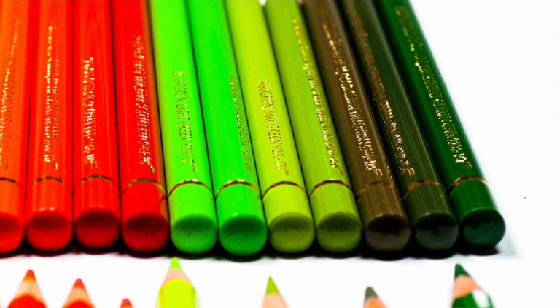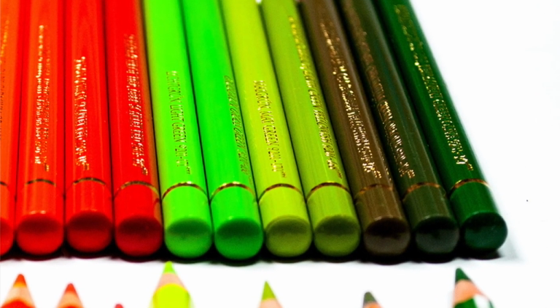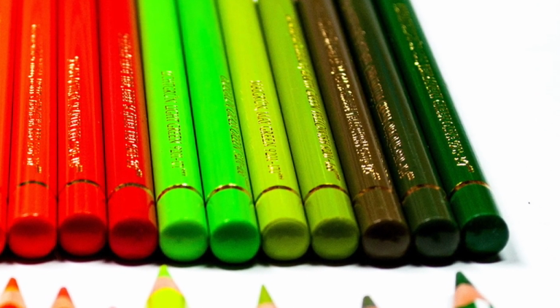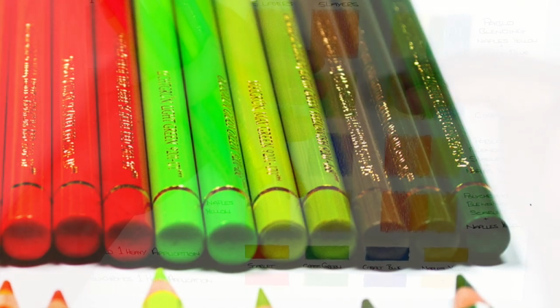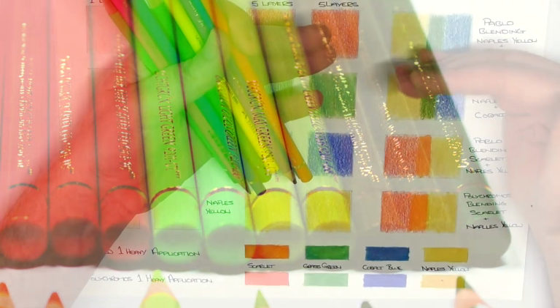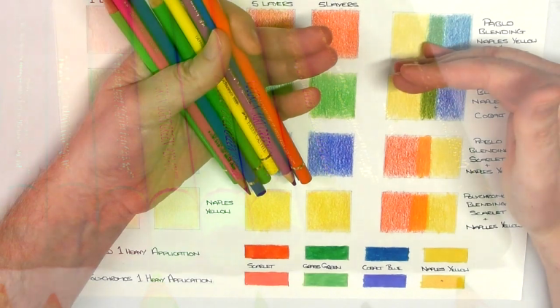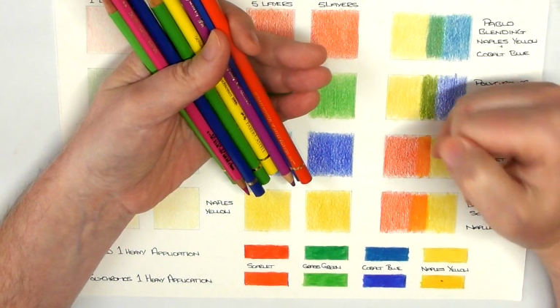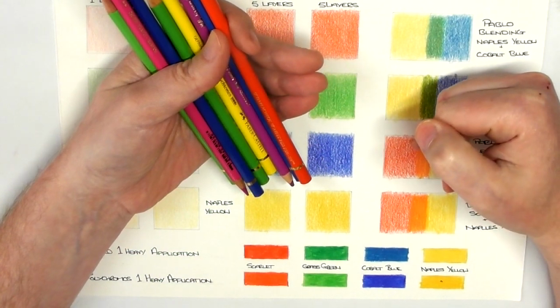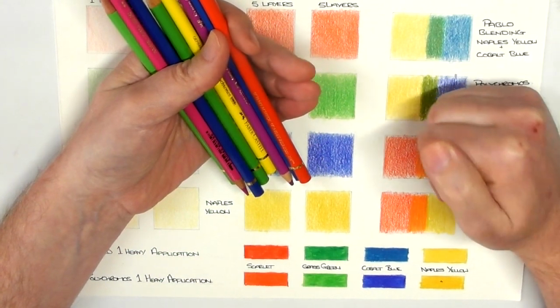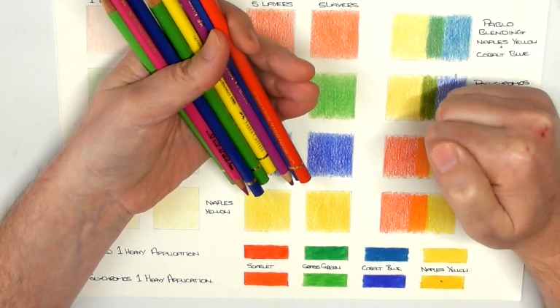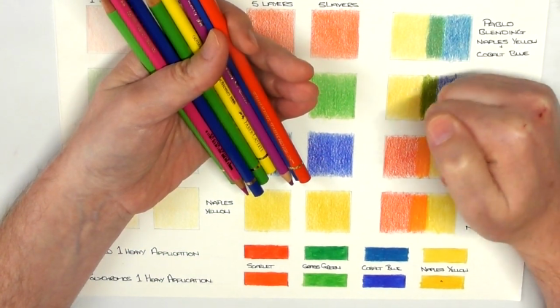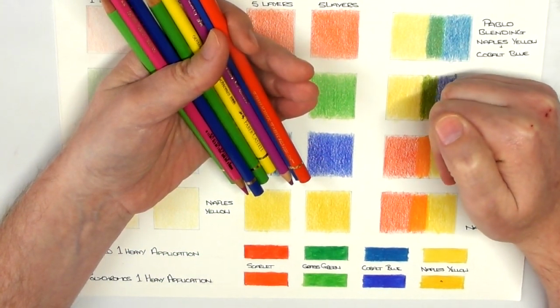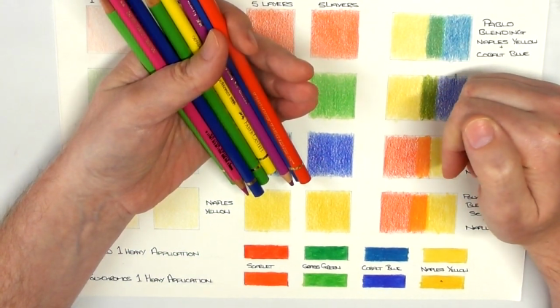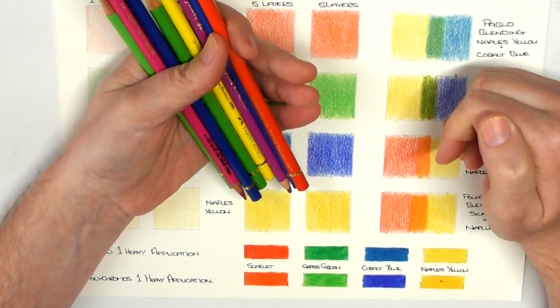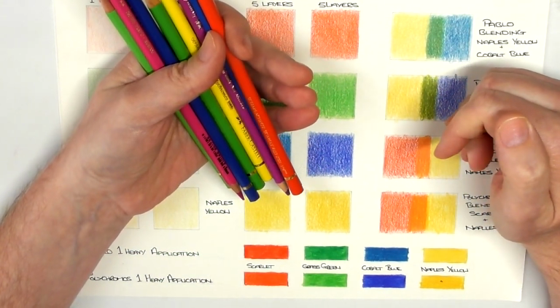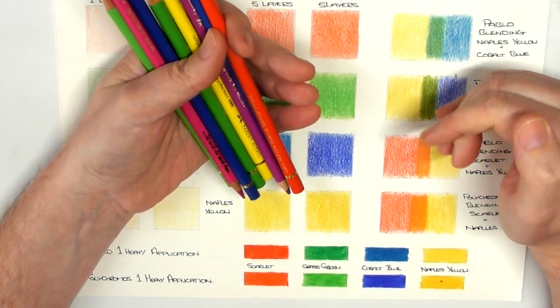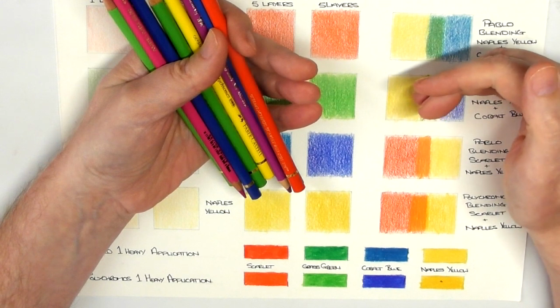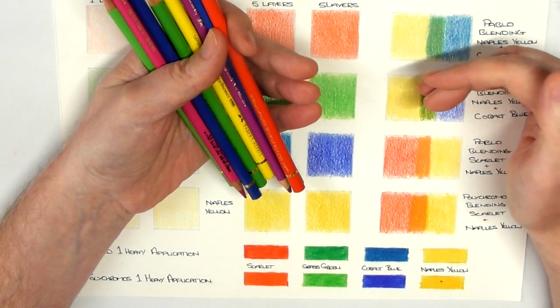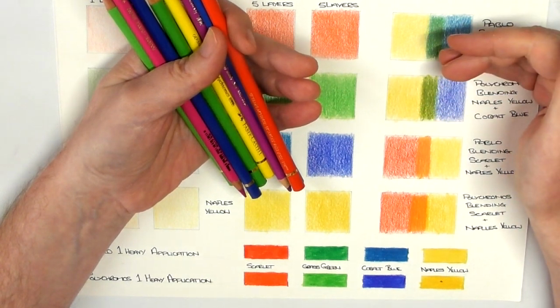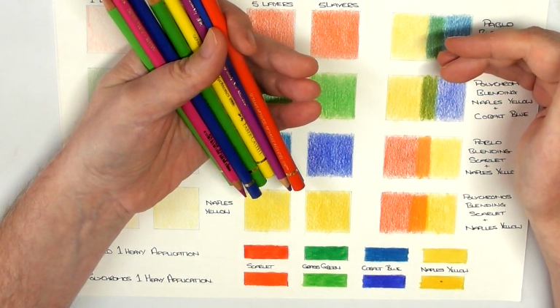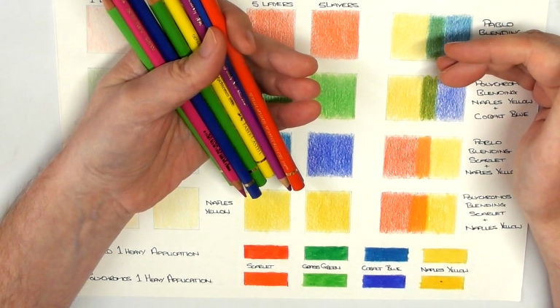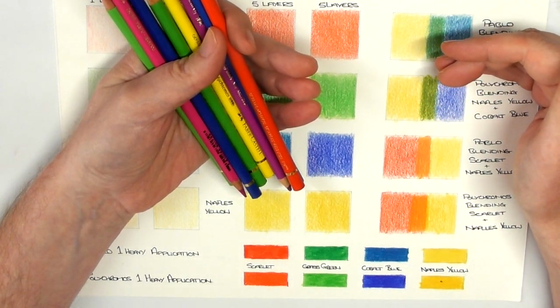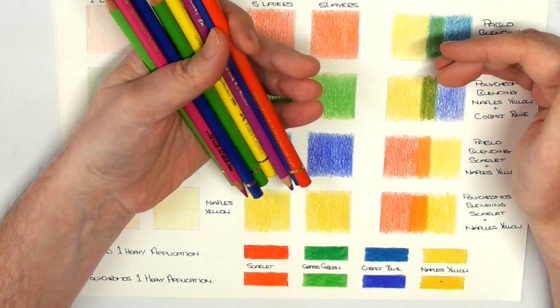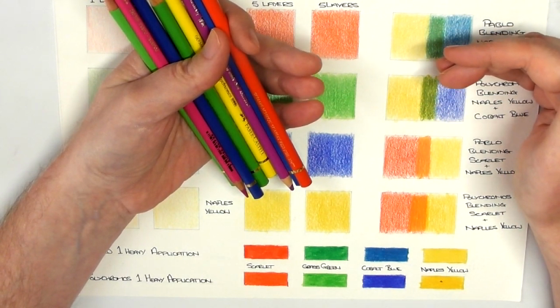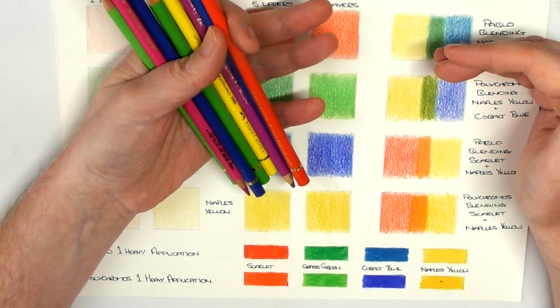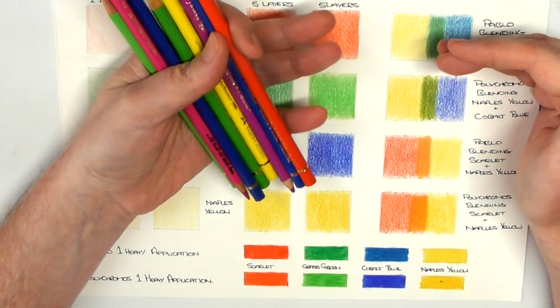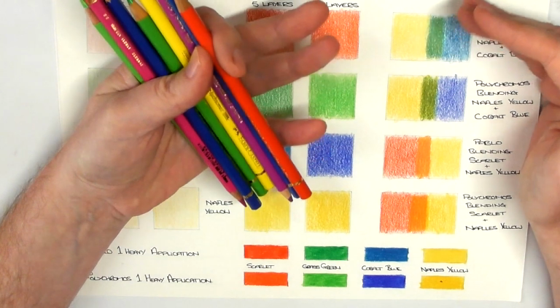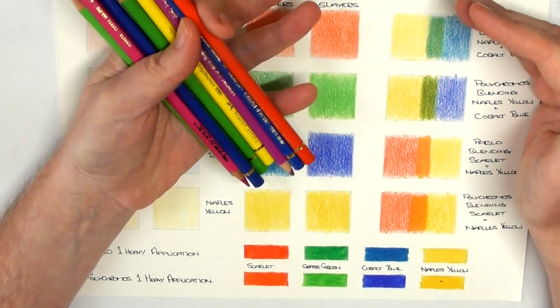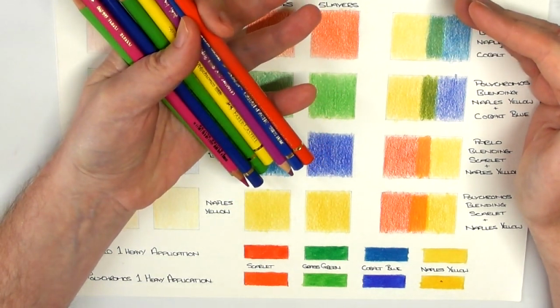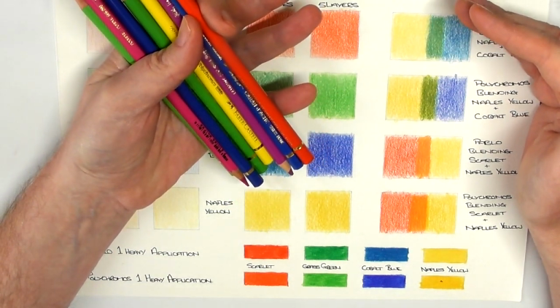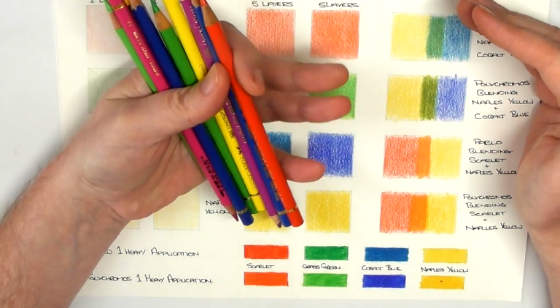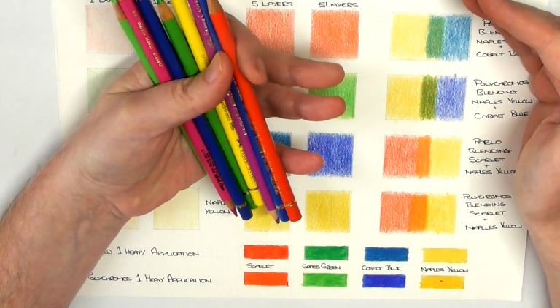What I will say is I will not be giving you my opinion on which pencil I think is best. This video is purely for you to take a look at the results of the different tests I've done and come up with which one you think is best suited for the artwork you want to do.